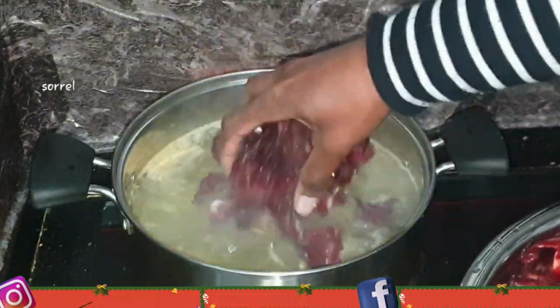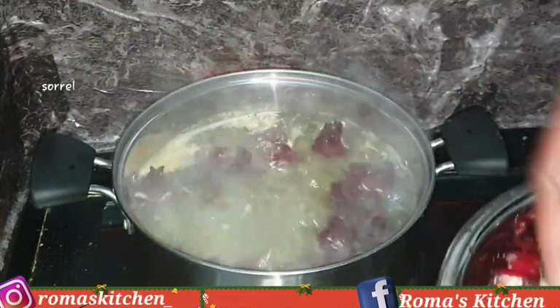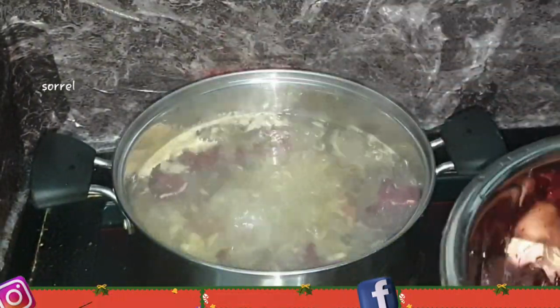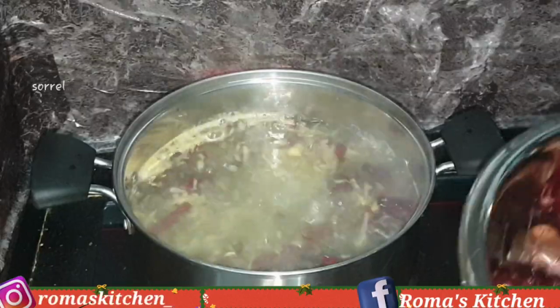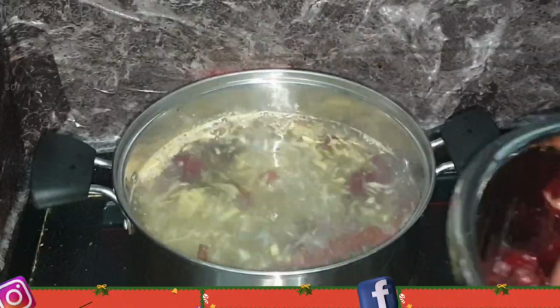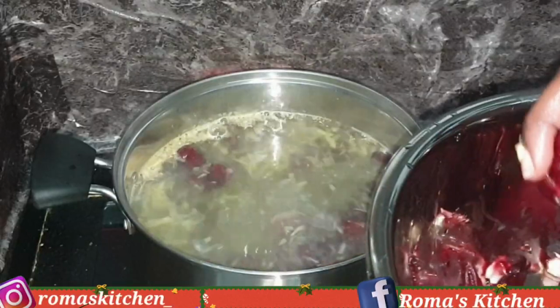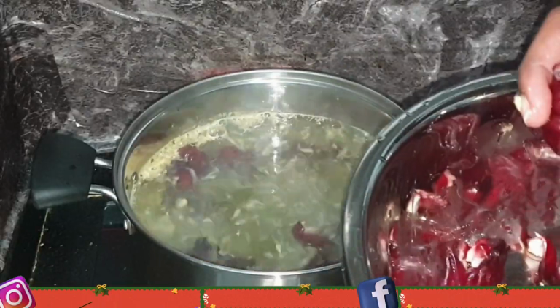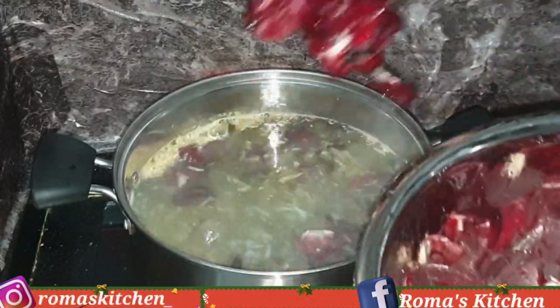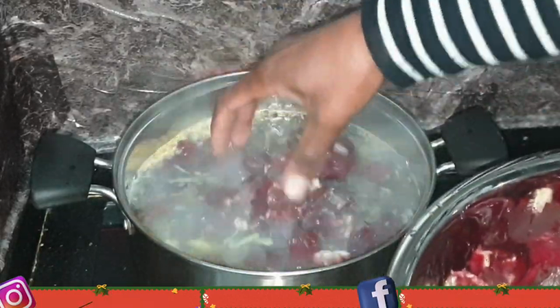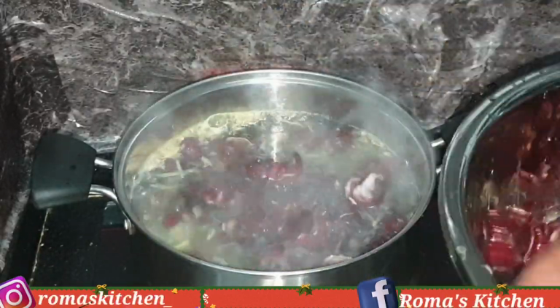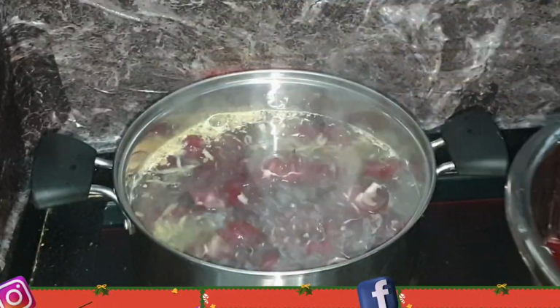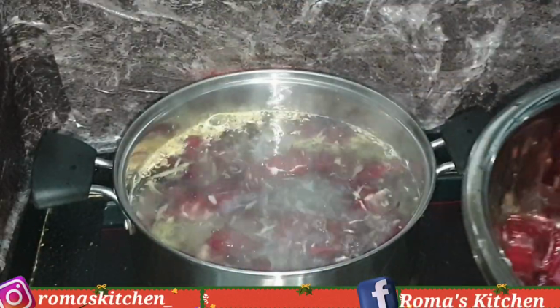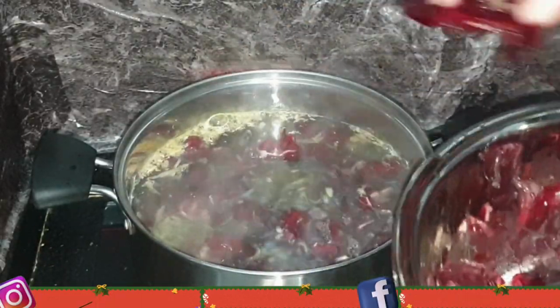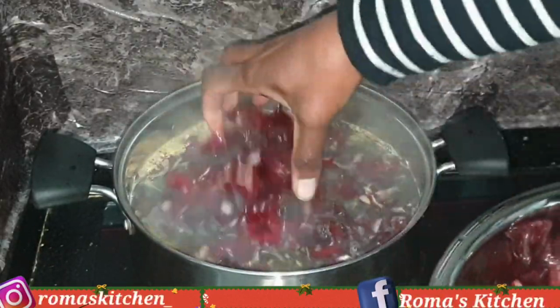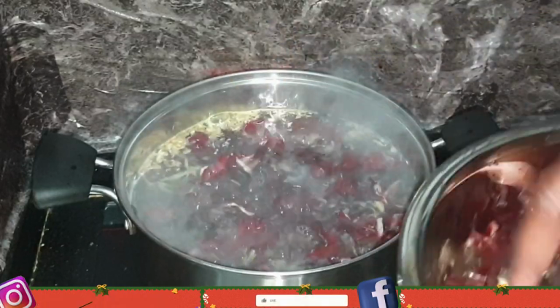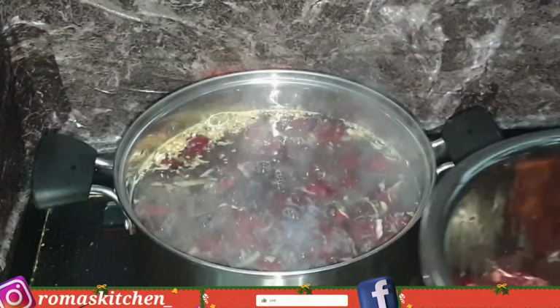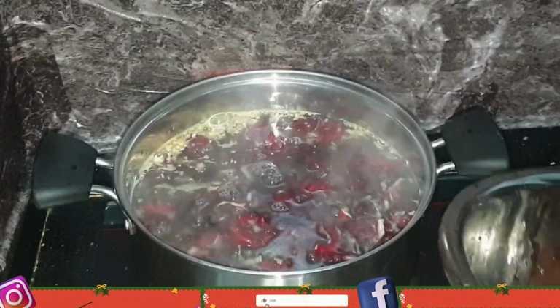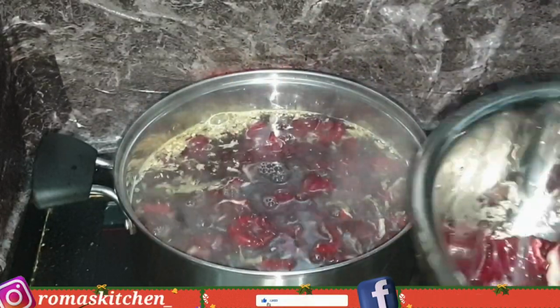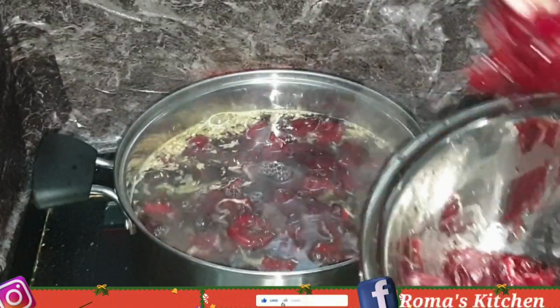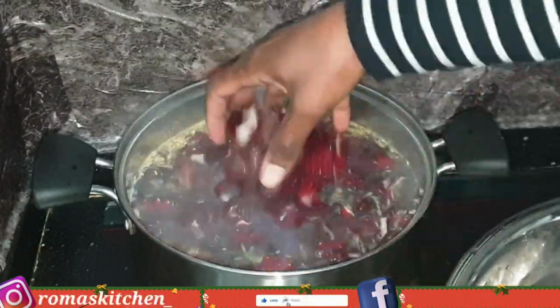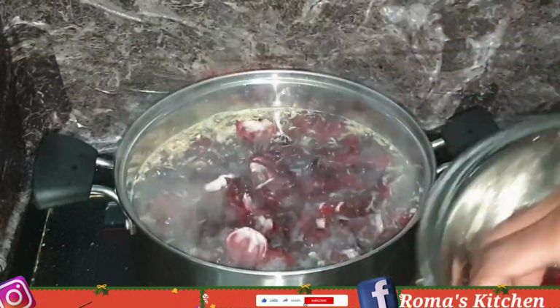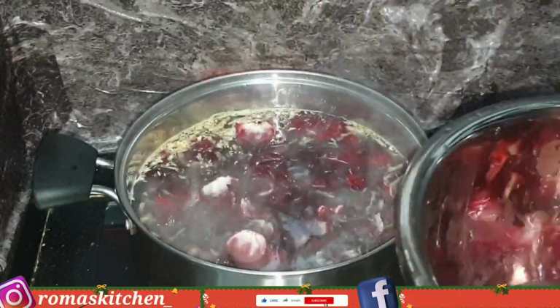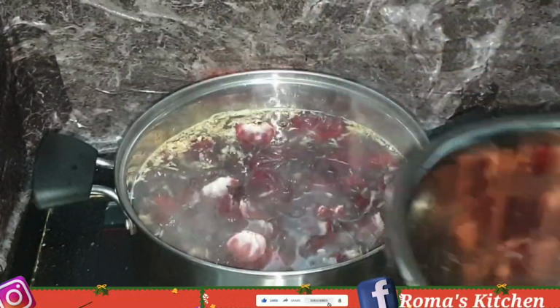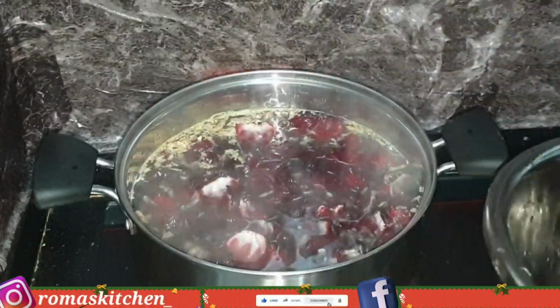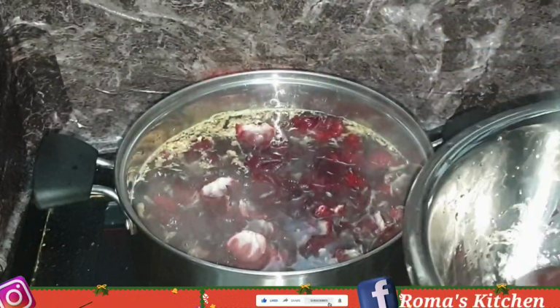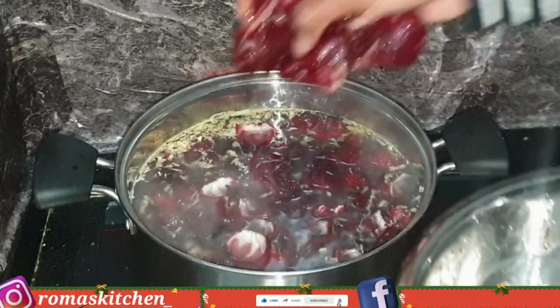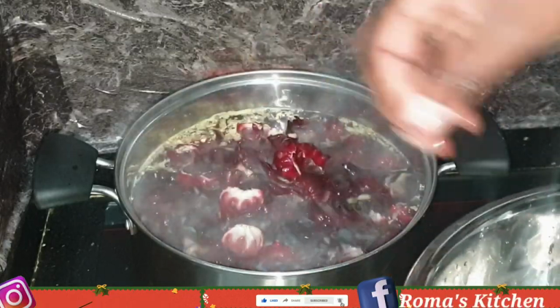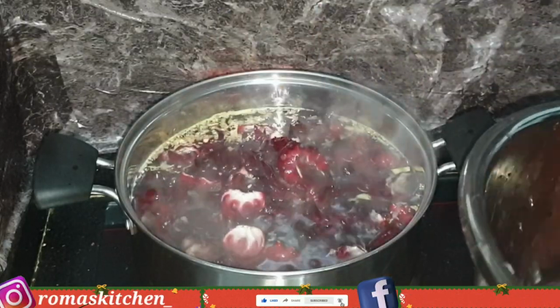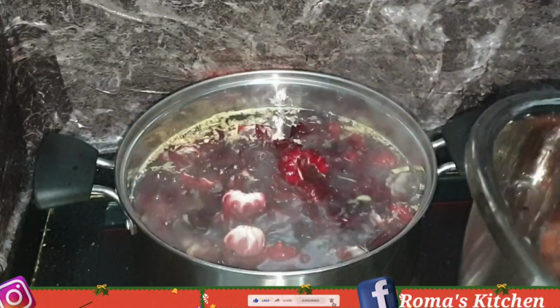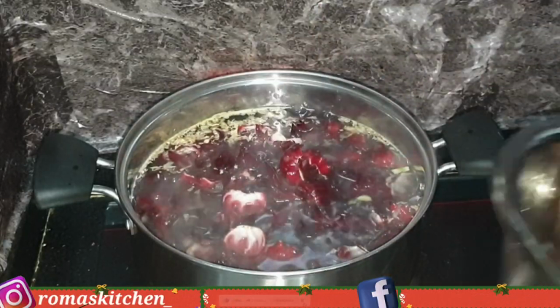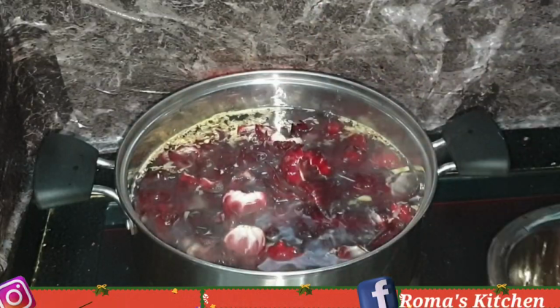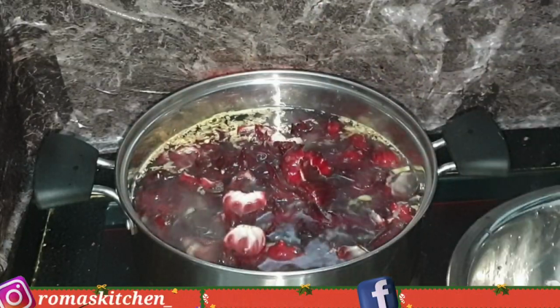Next I'm going to be adding in the sorrel petals, and ensure that you wash your sorrel petals real good before you add them to your water, because this is what you'll actually be drinking at the end of the process.